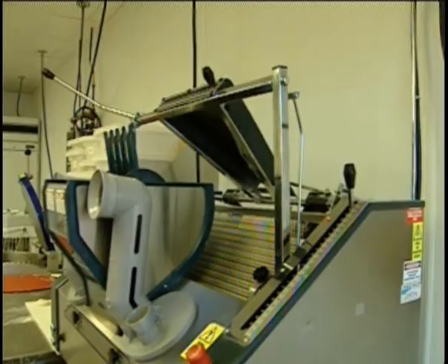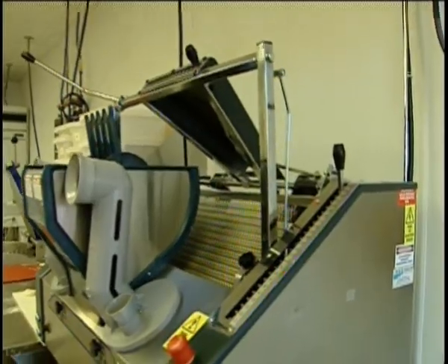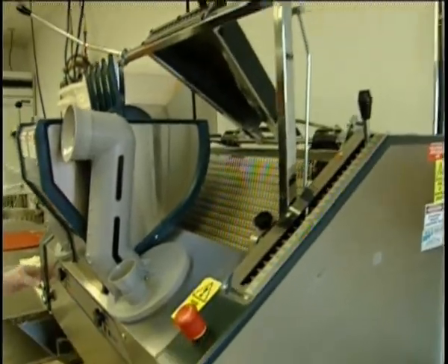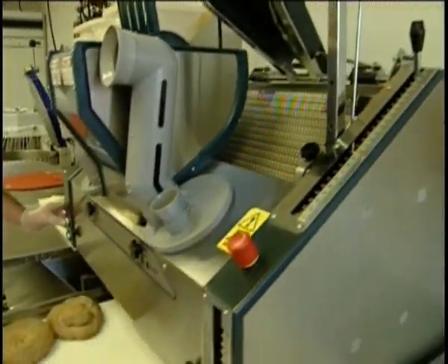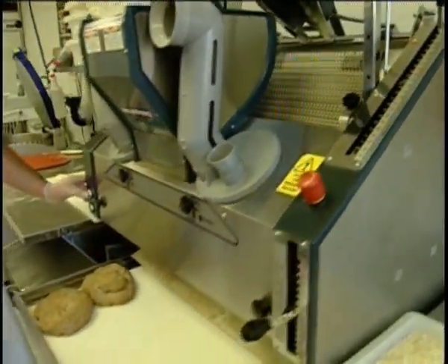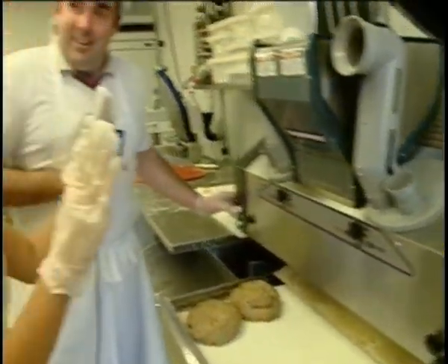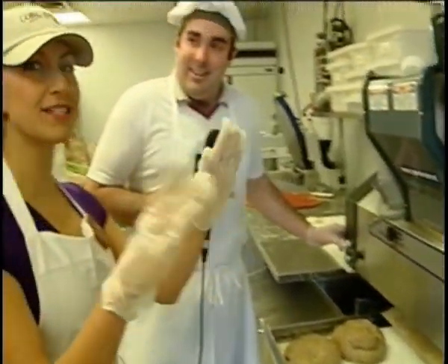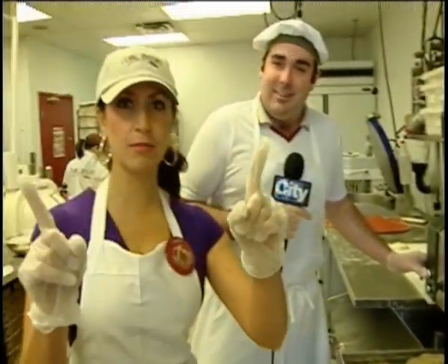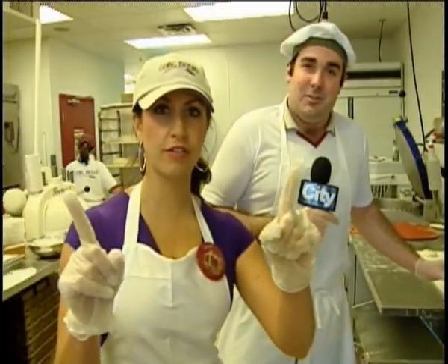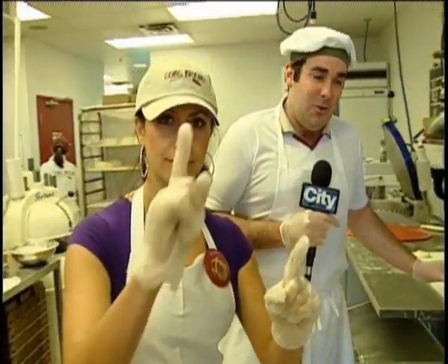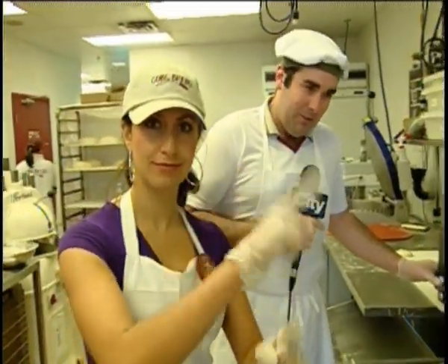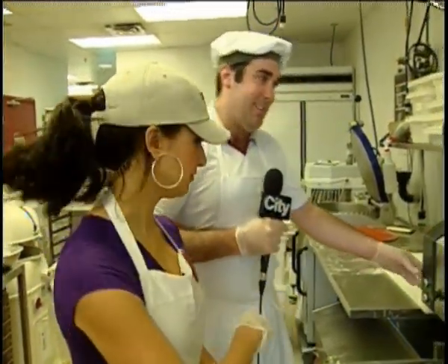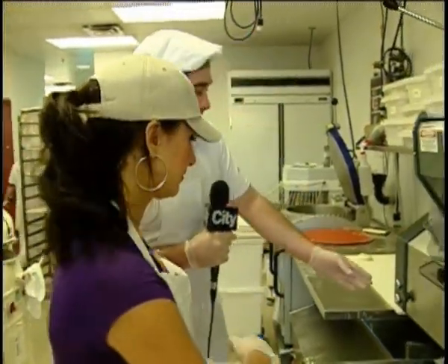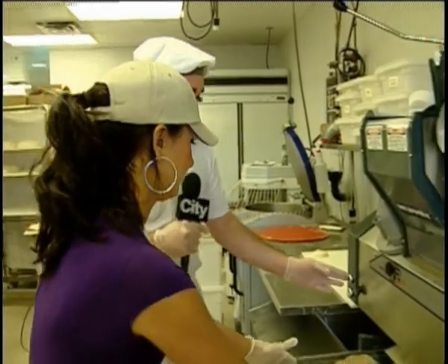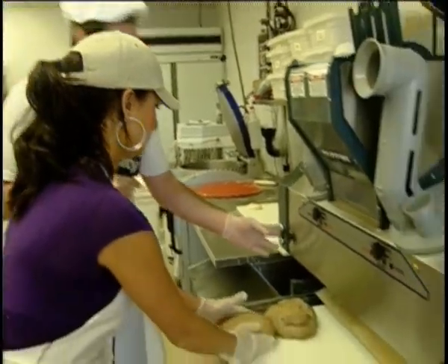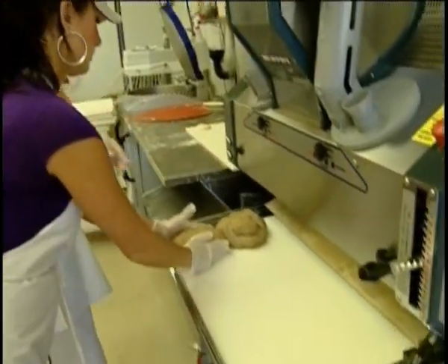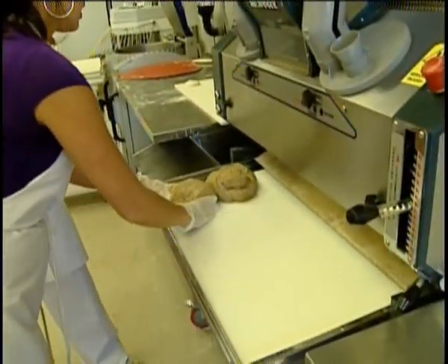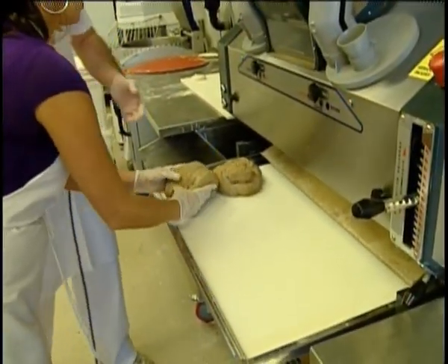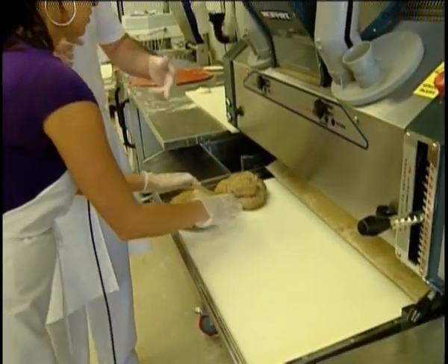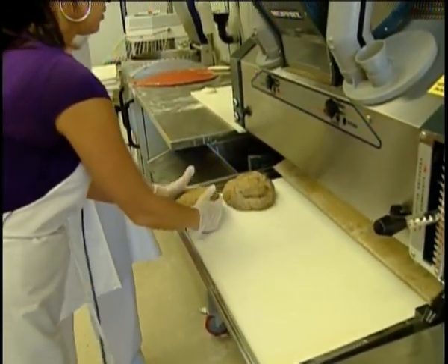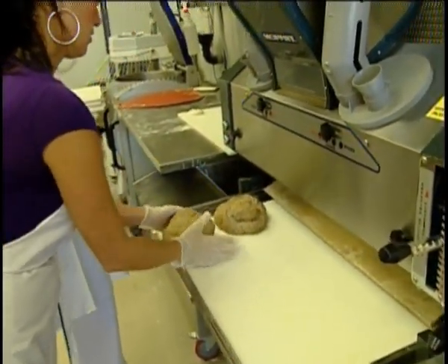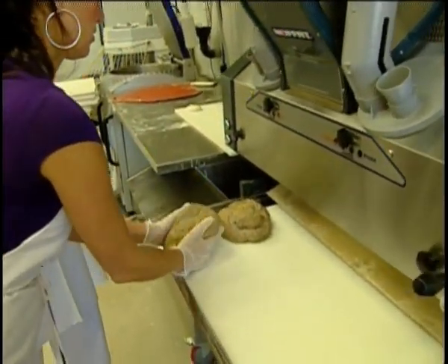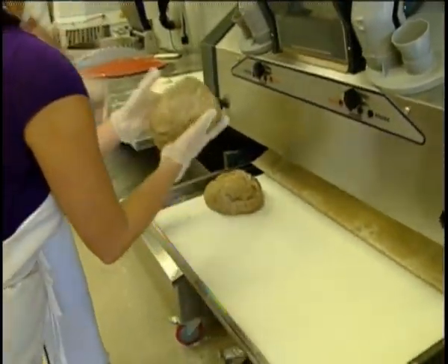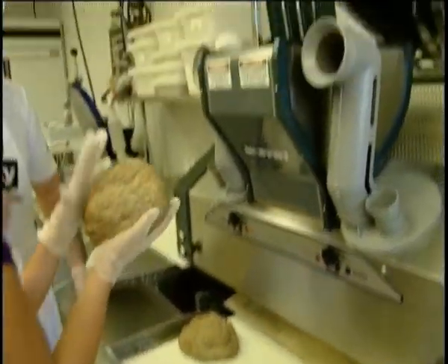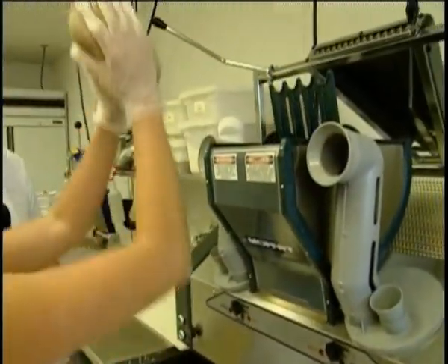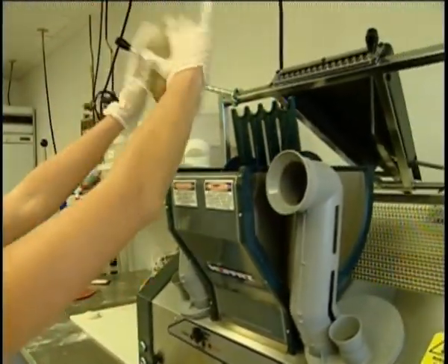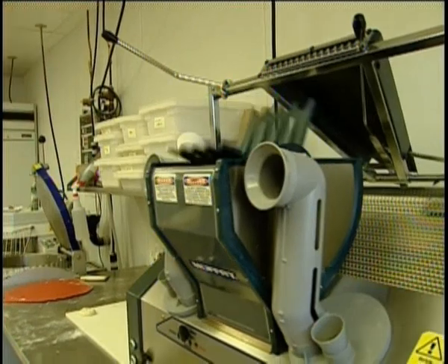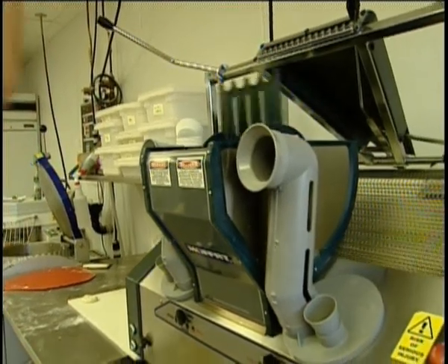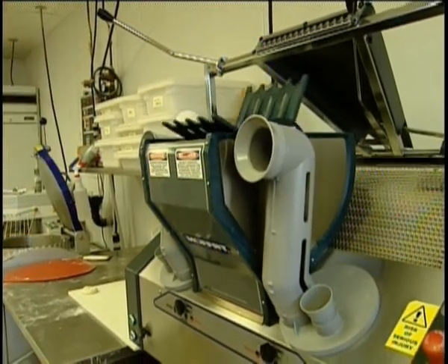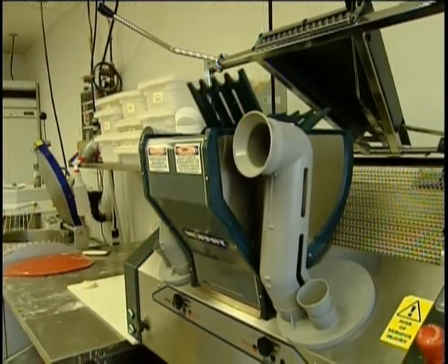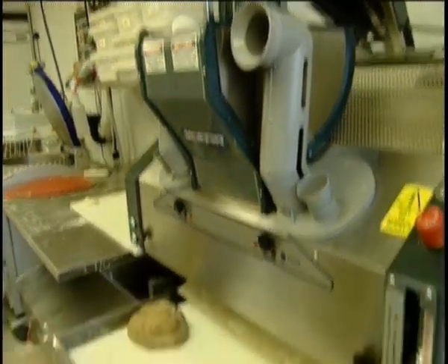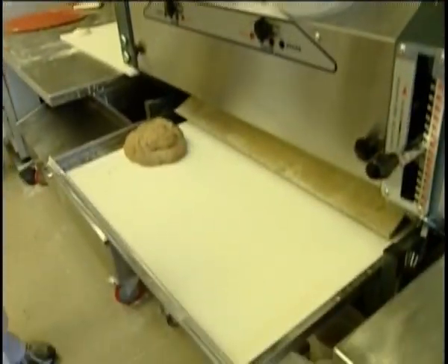Just got to be careful of your fingers — do not put your fingers in the machinery. I'll turn this on here, and all you've got to do is throw the dough in the top, and the machine will do the rest for you. Beautiful. Slam dunk. There we go — look at that go.